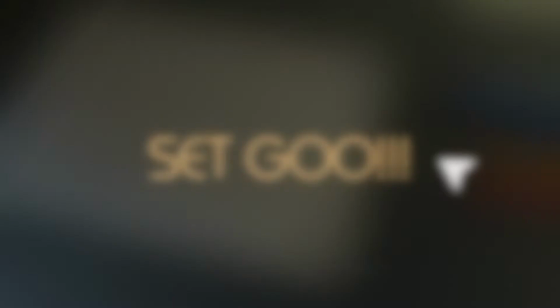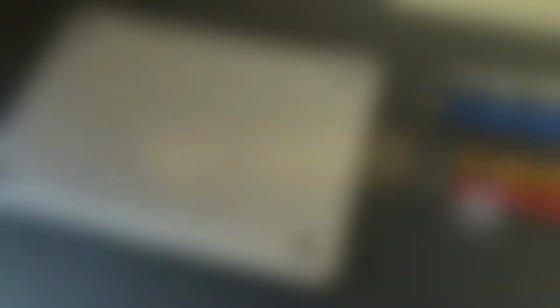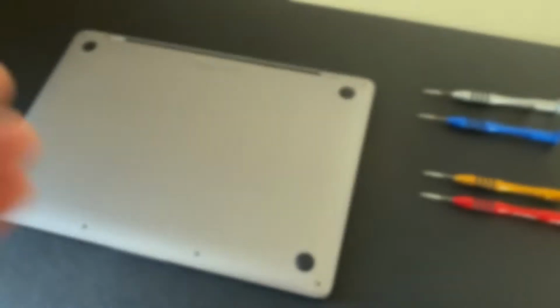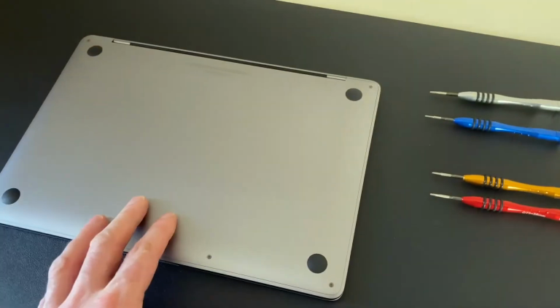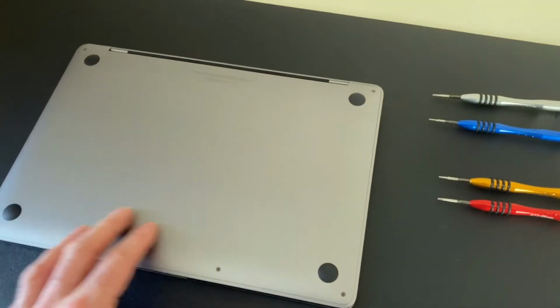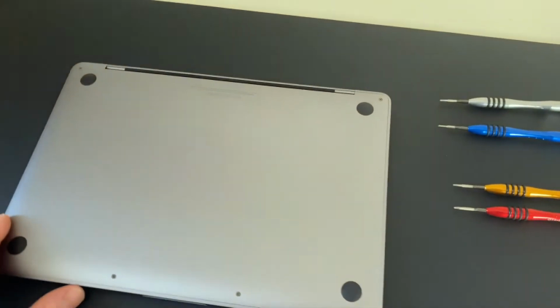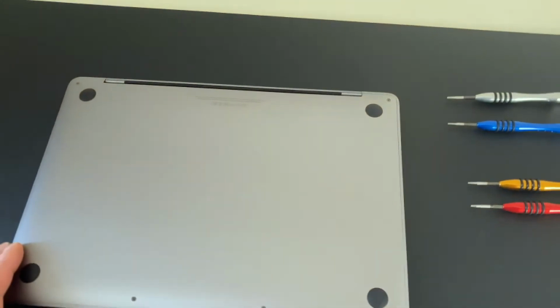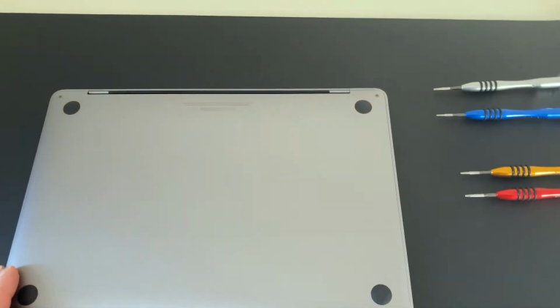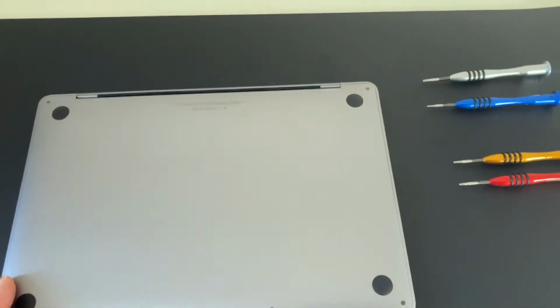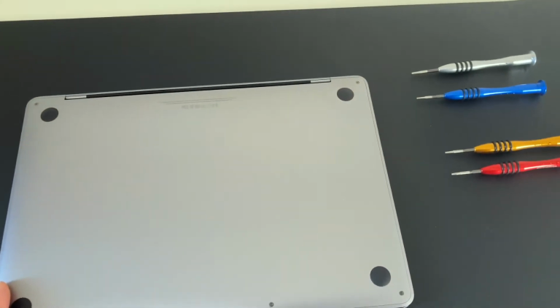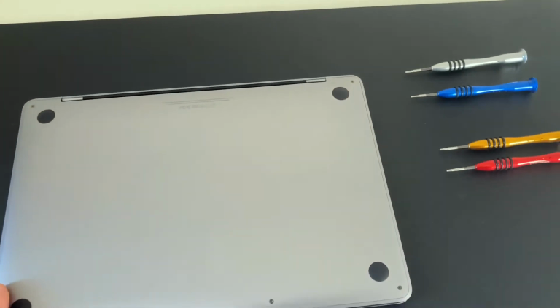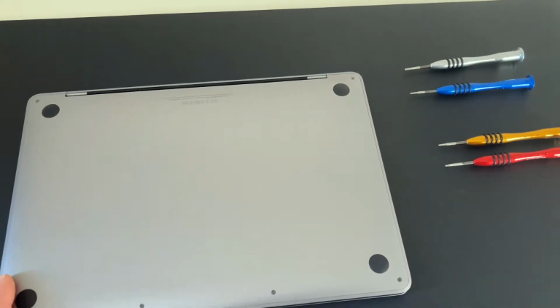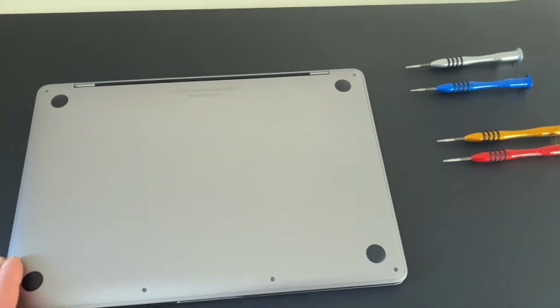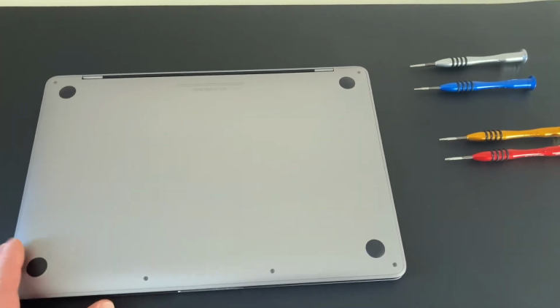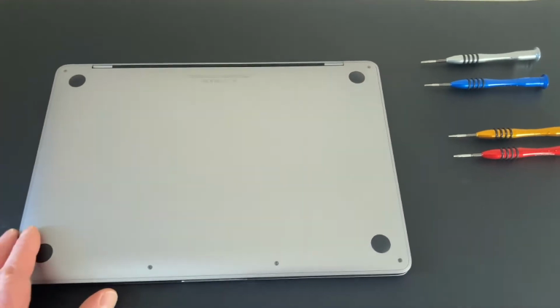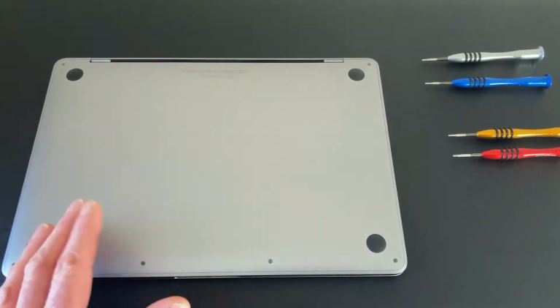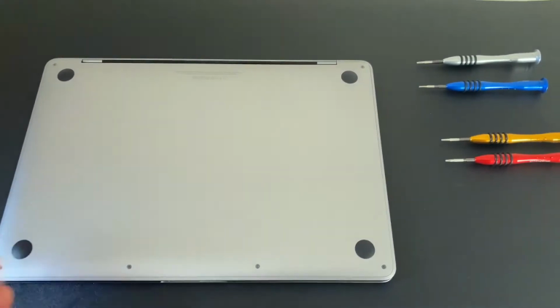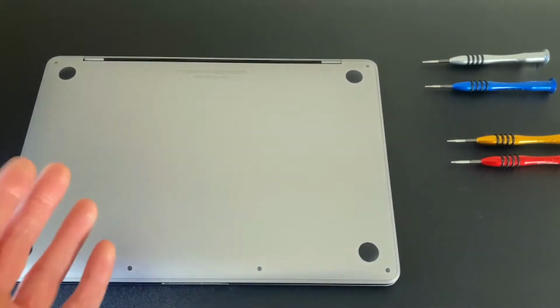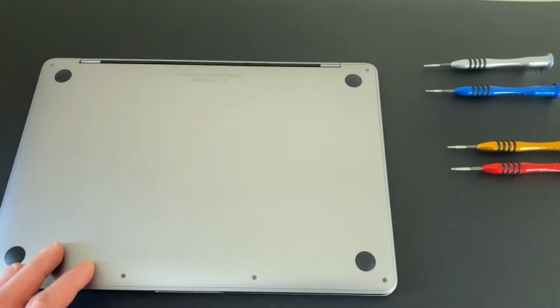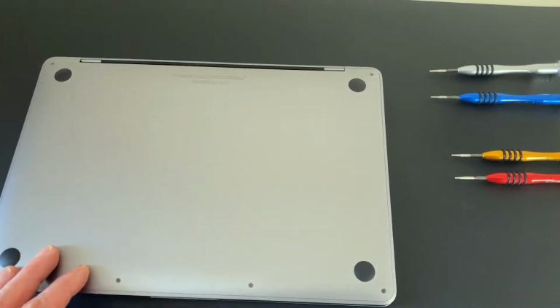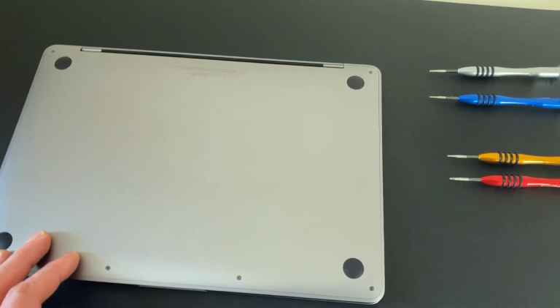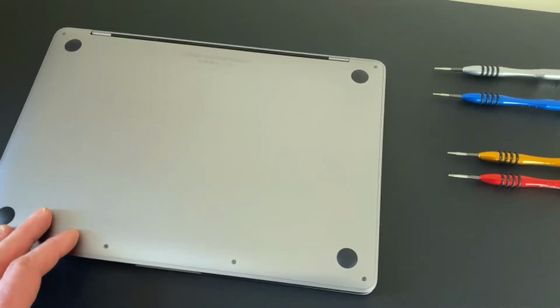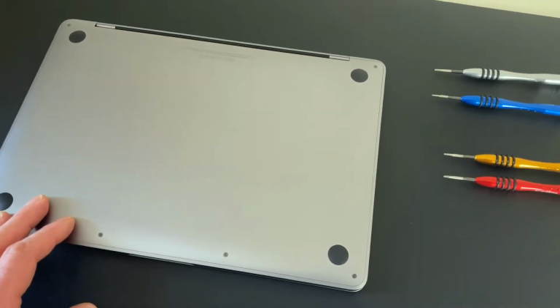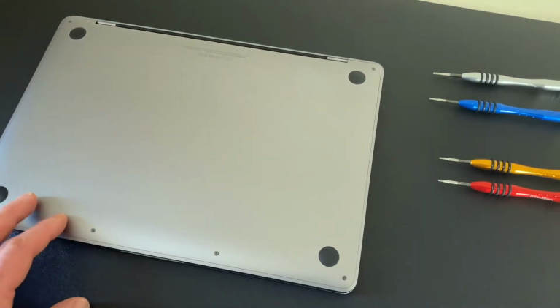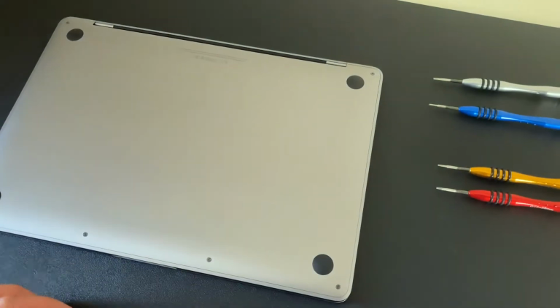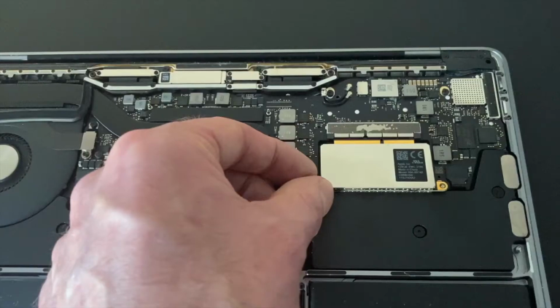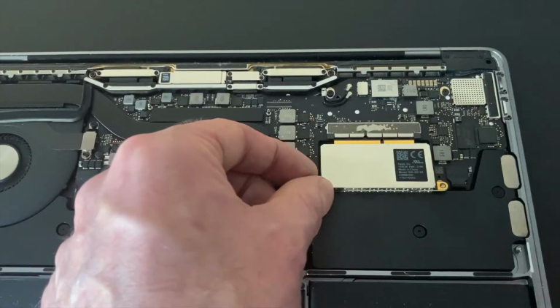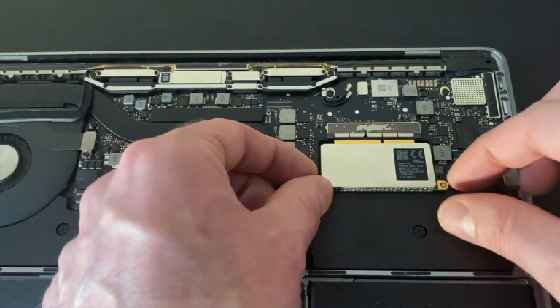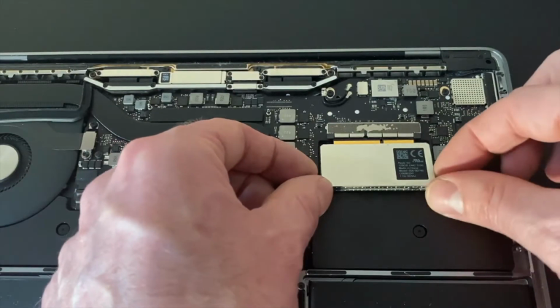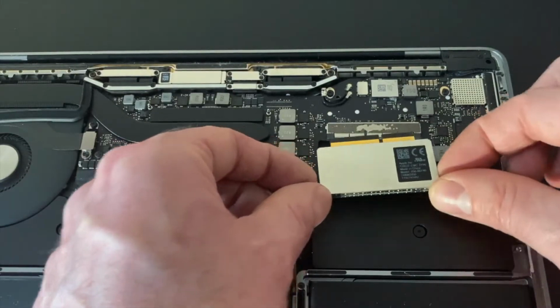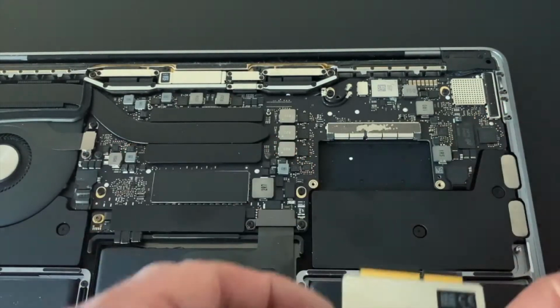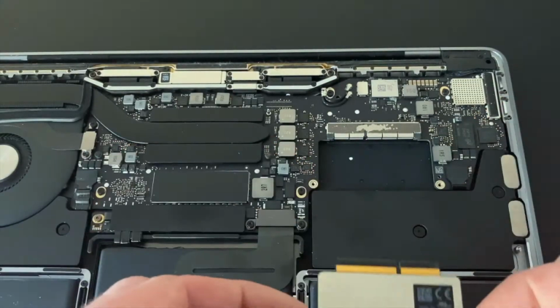Hi everyone. In a previous video I demonstrated how to boot your computer from an external hard drive if your SSD fails. Now in this video I'm going to demonstrate how to replace the SSD drive.